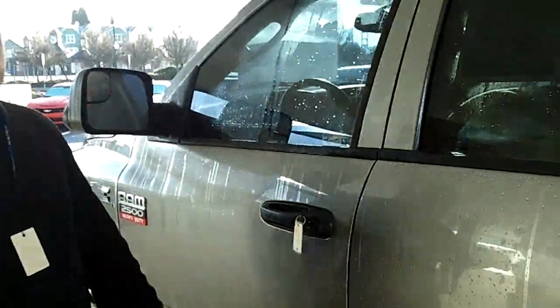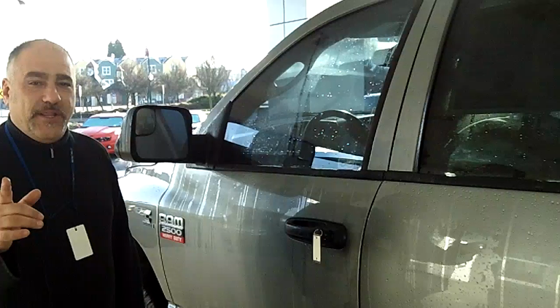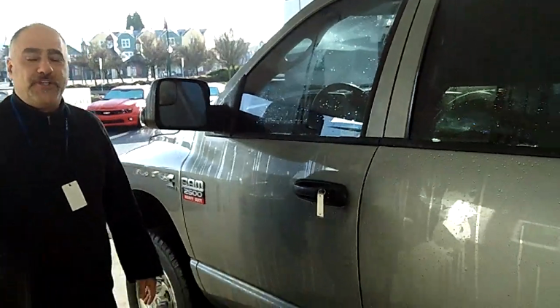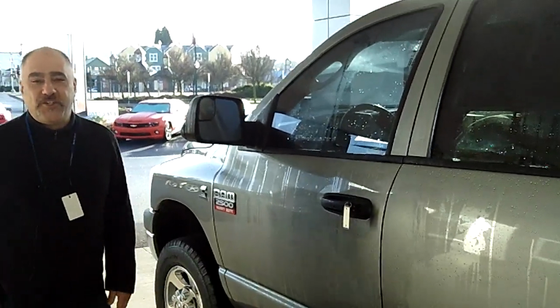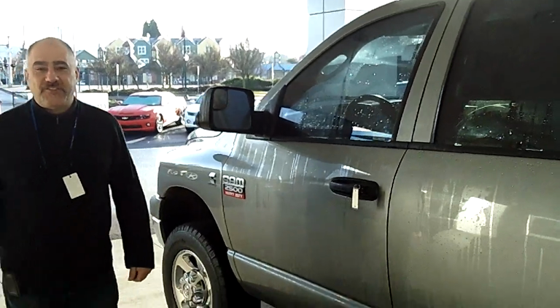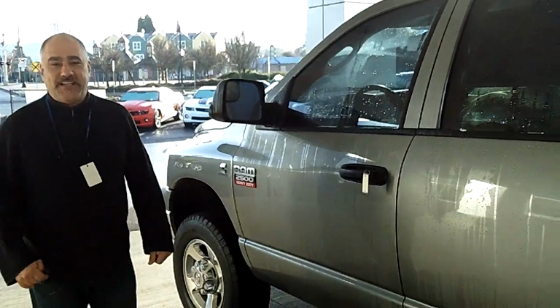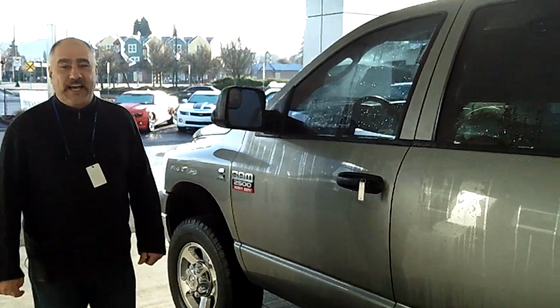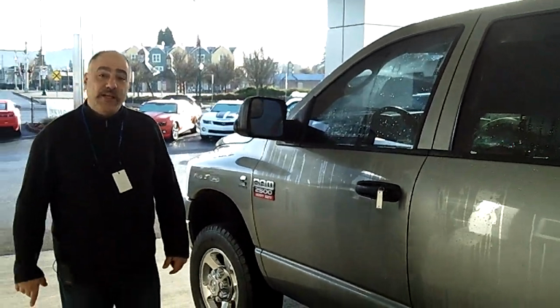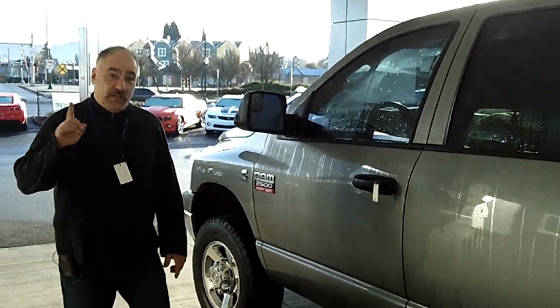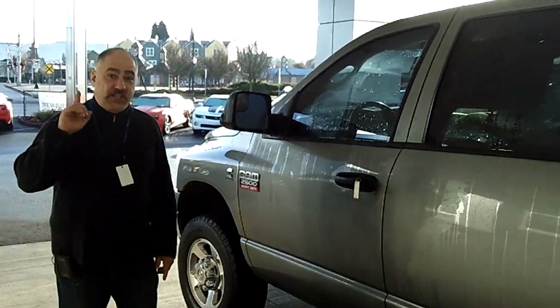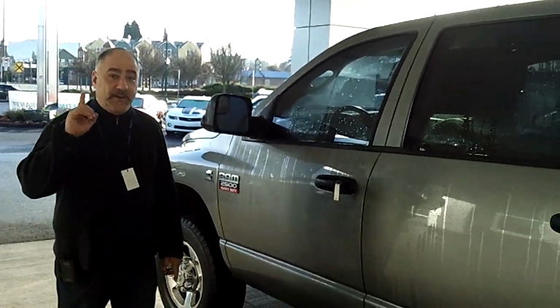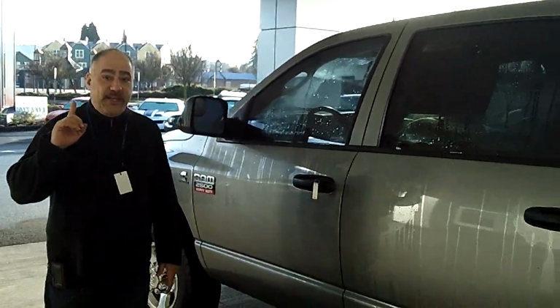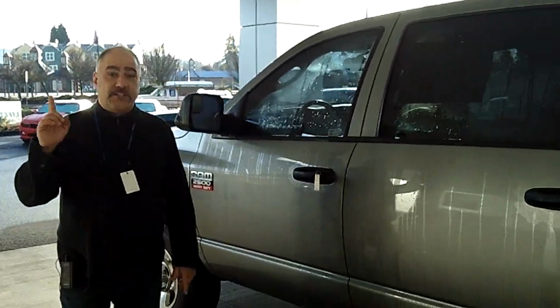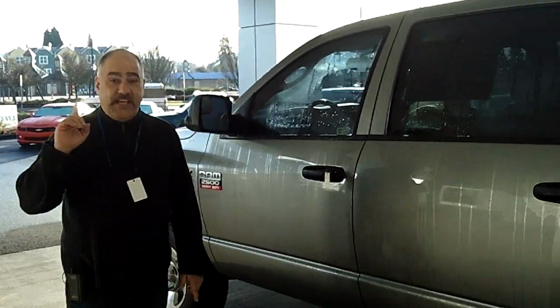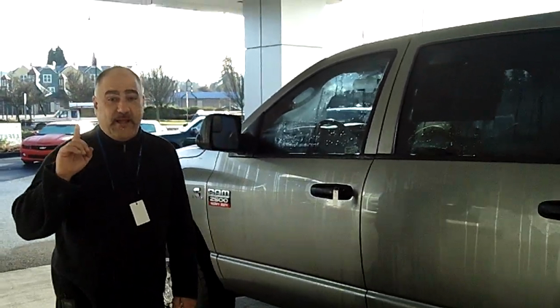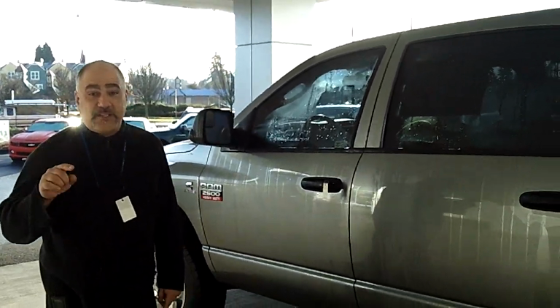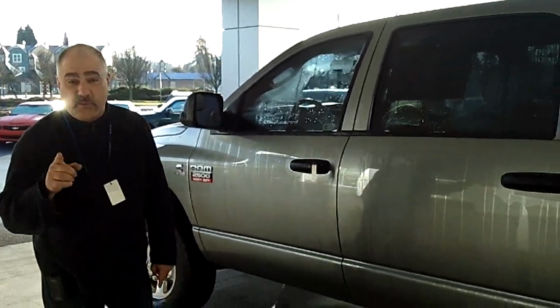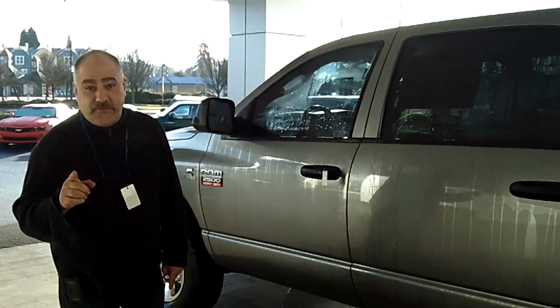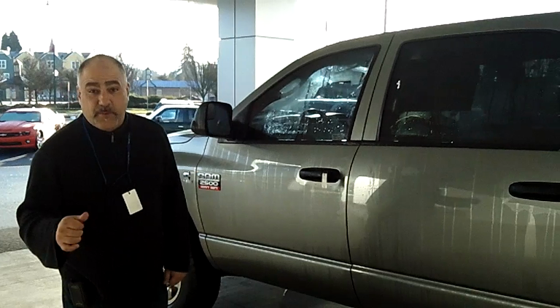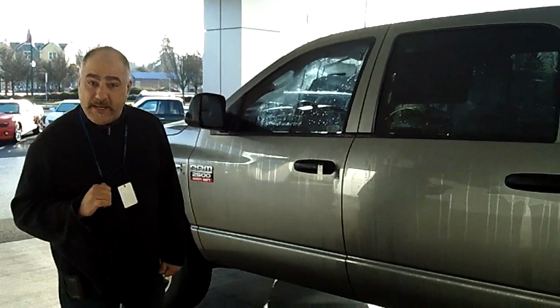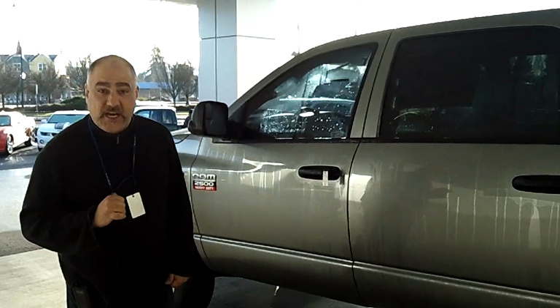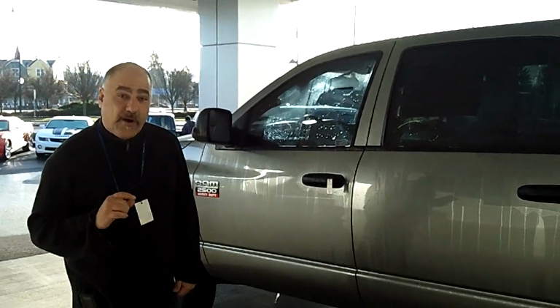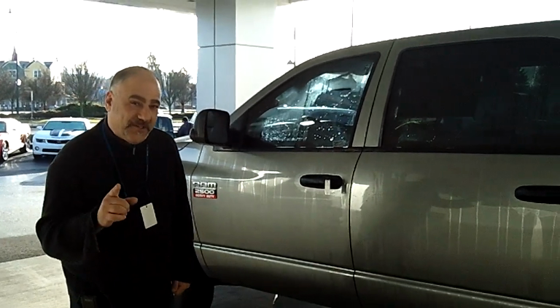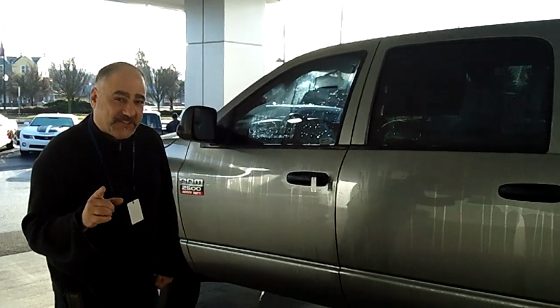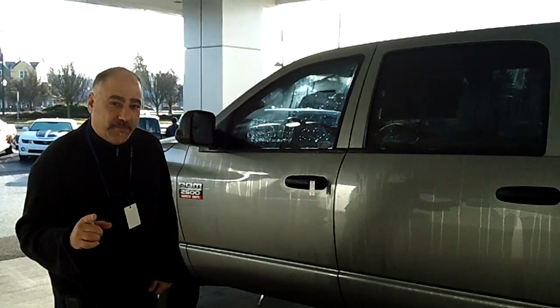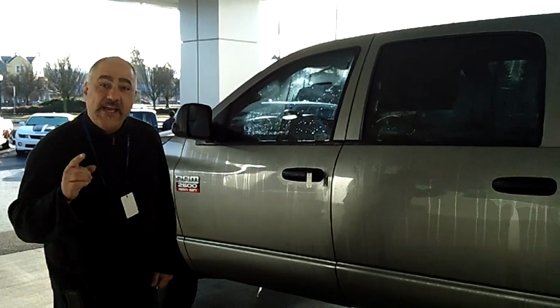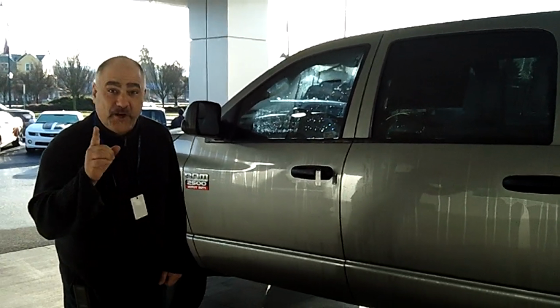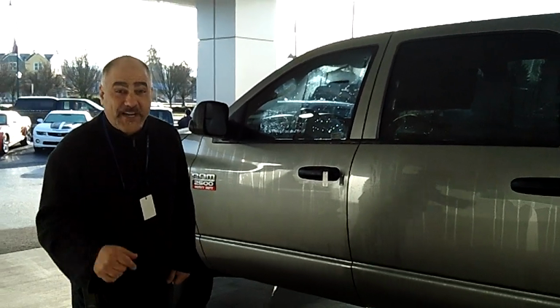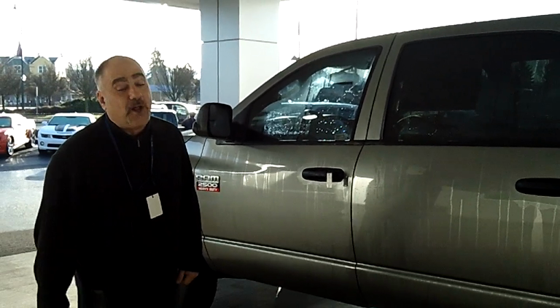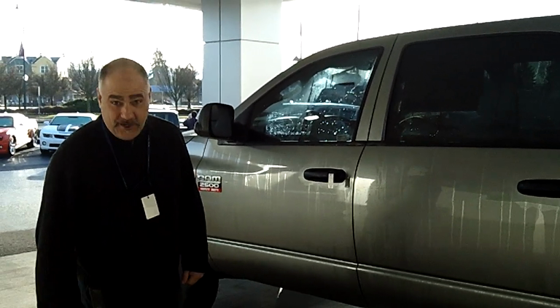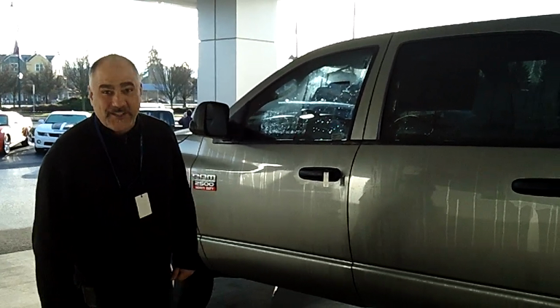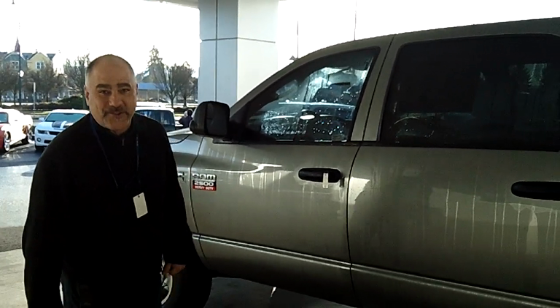I really appreciate you guys checking this out. You can see above me there is an email address as well as a phone number. My name is Scotty Farming — please ask for me. And don't forget to call about our internet special.